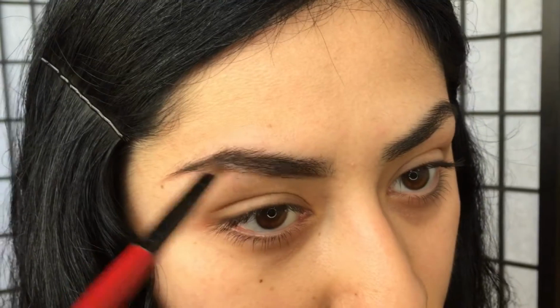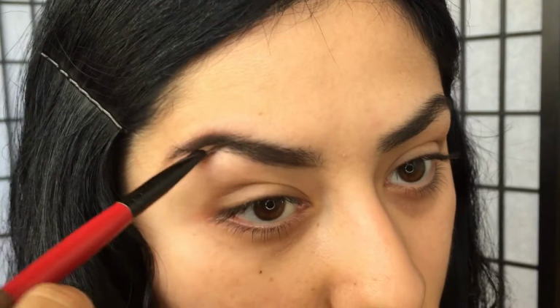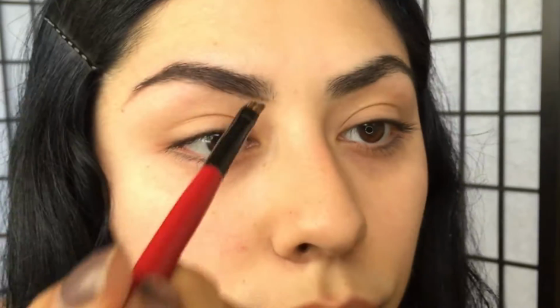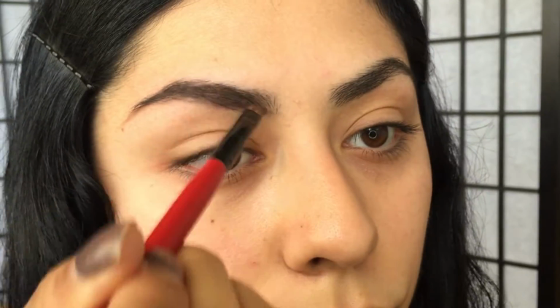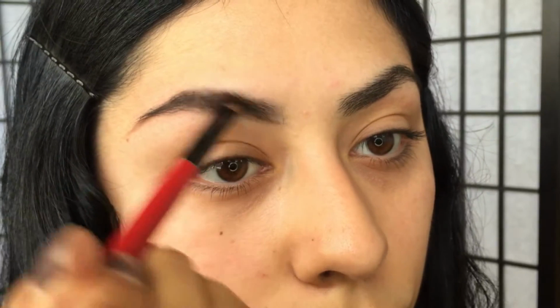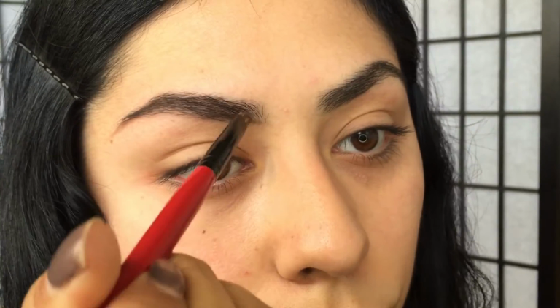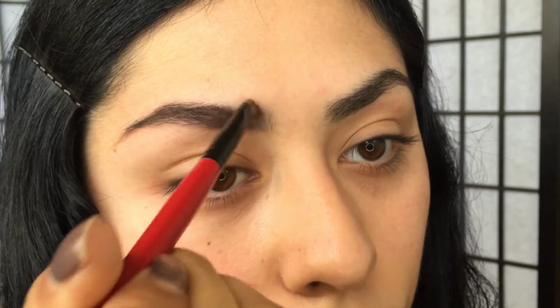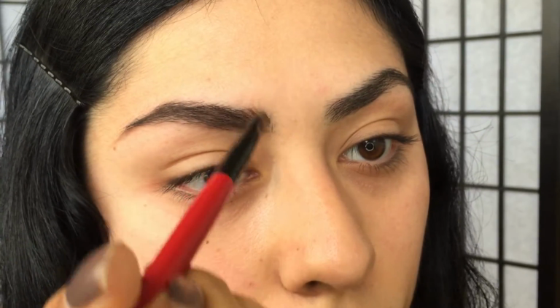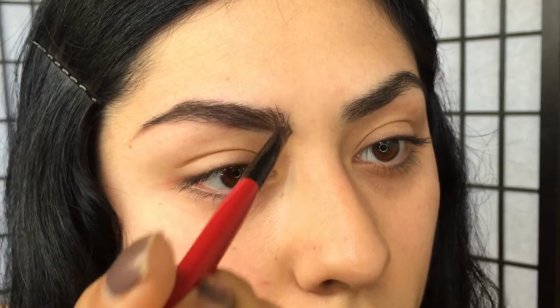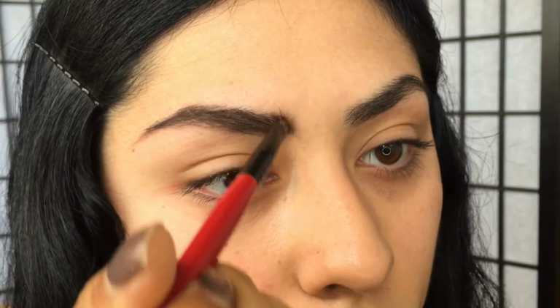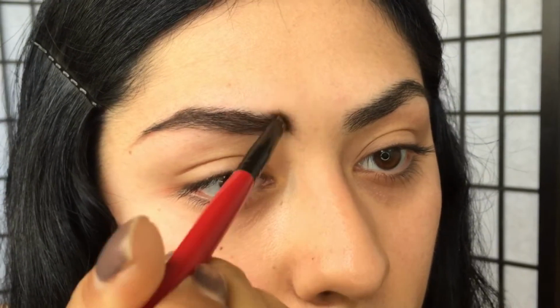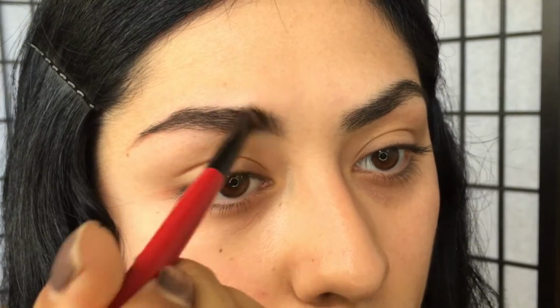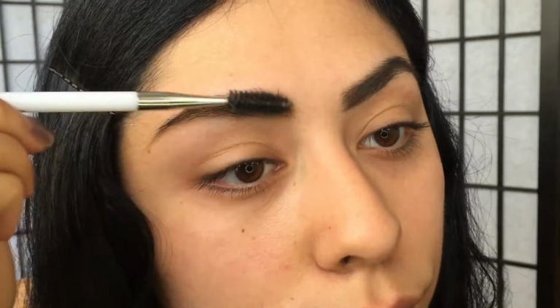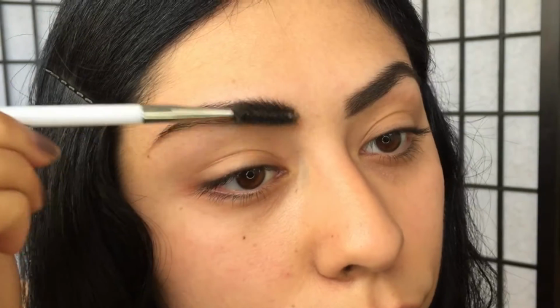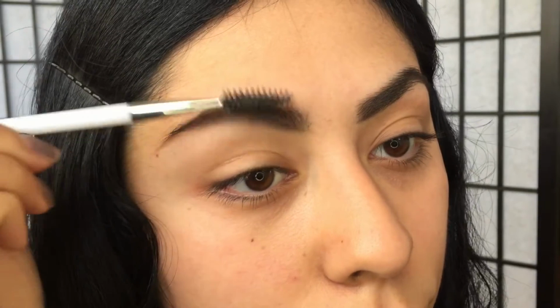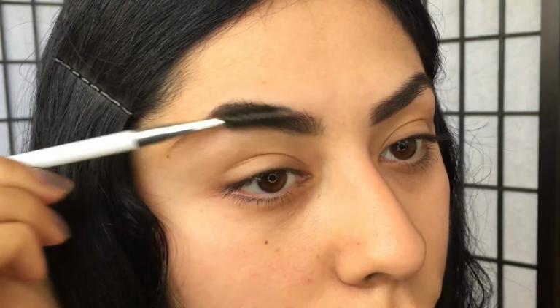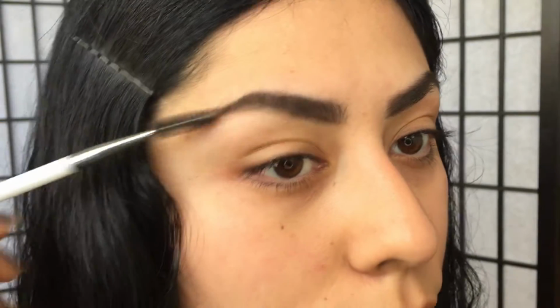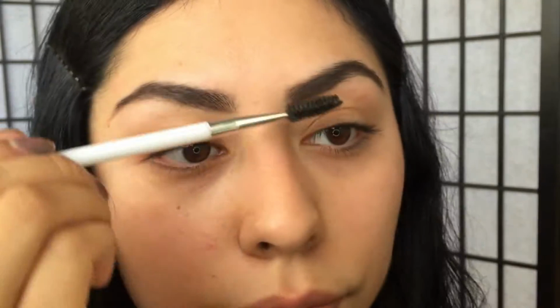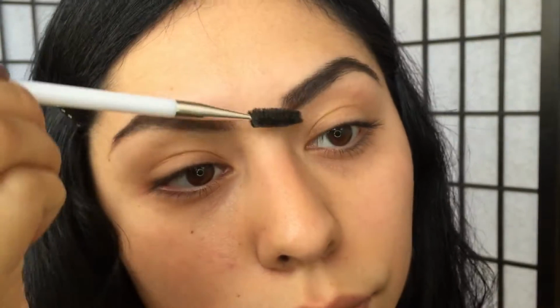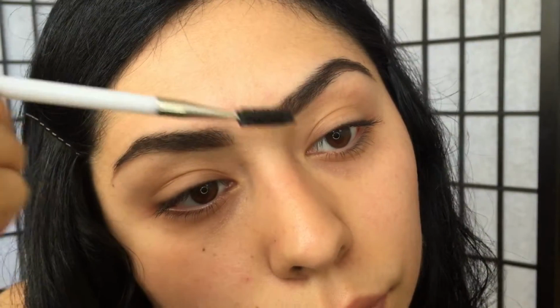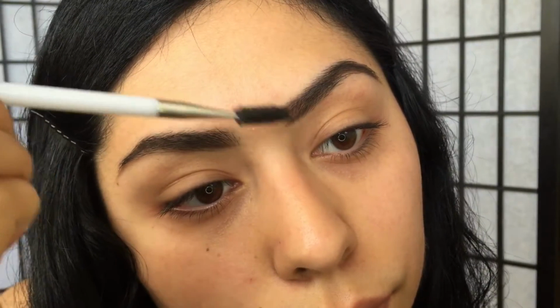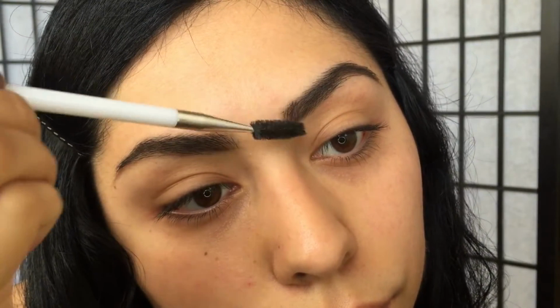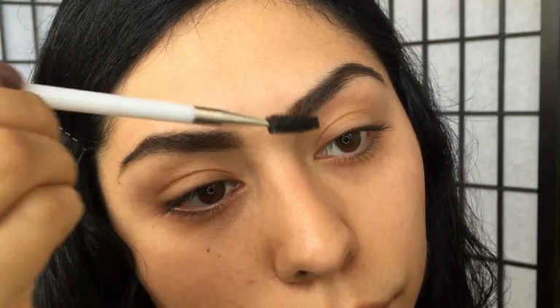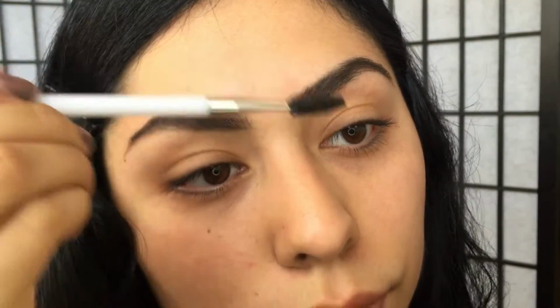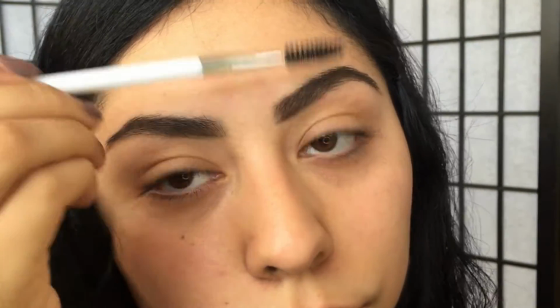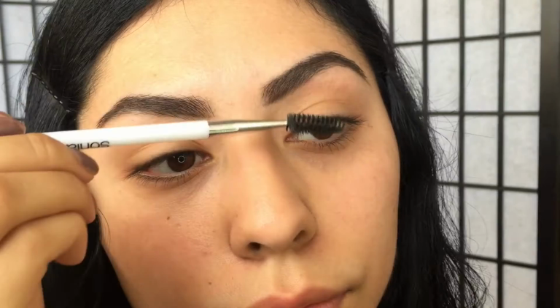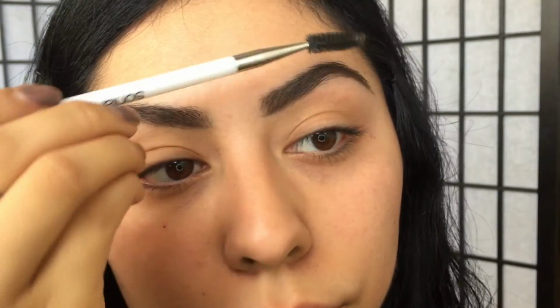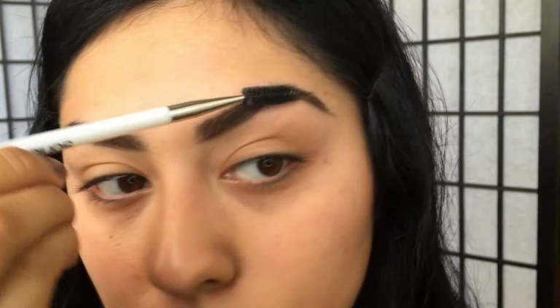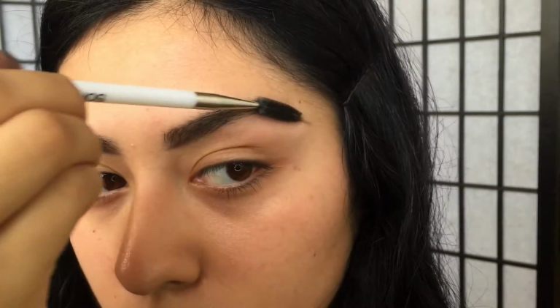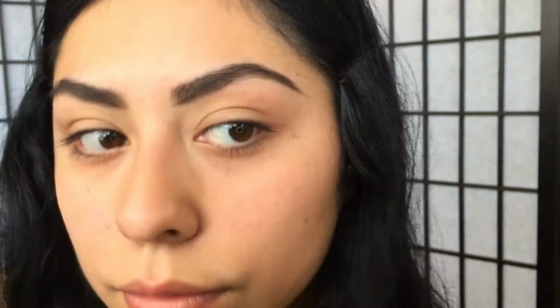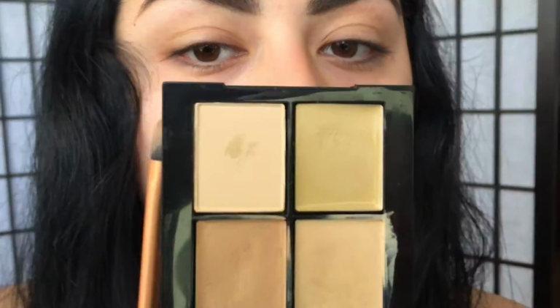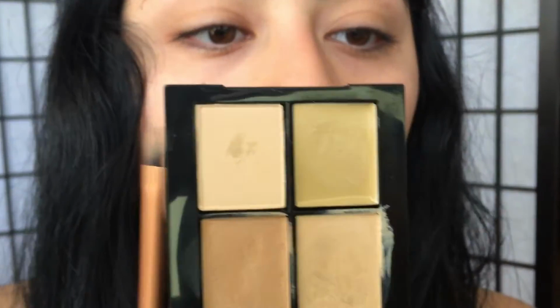For the very front of the eyebrow you want to go in with very light strokes just to mimic hairs. Then we're going to go in with the spoolie one more time just to blend out the product.